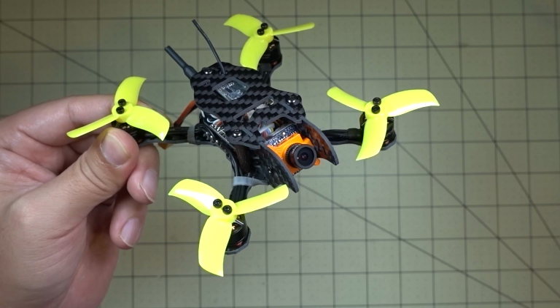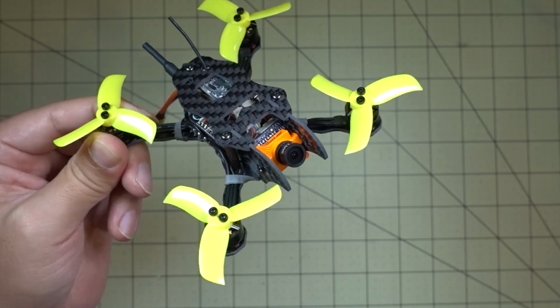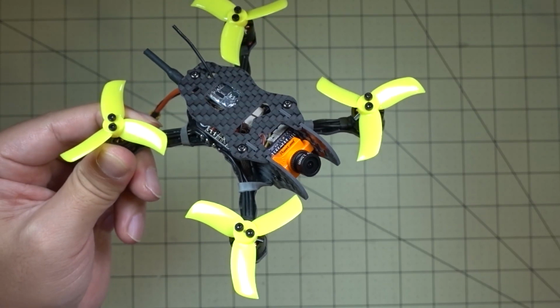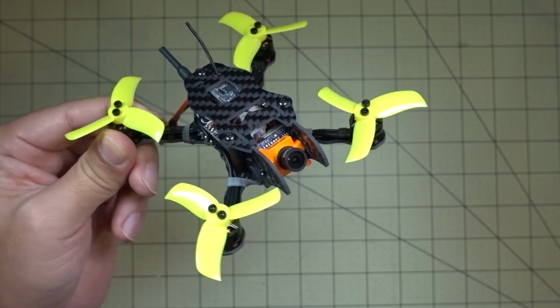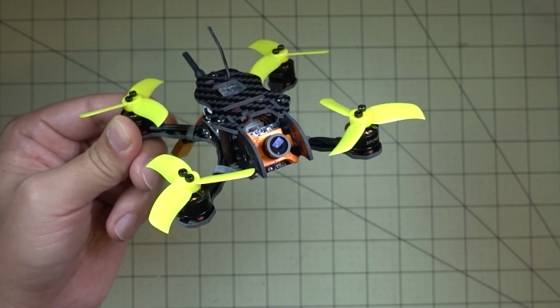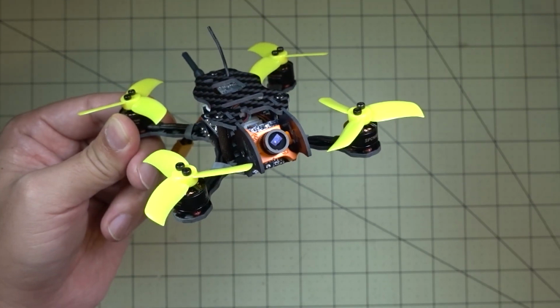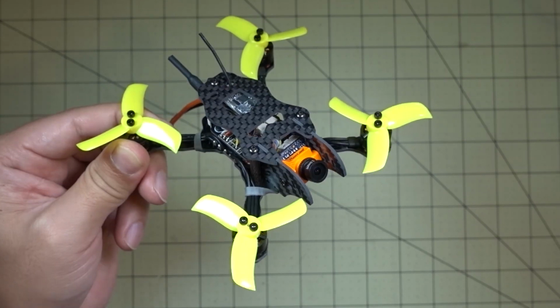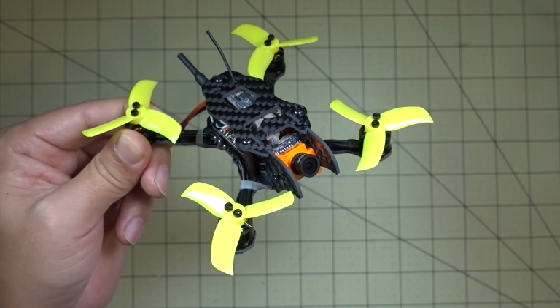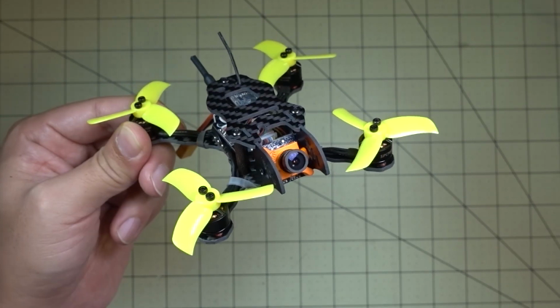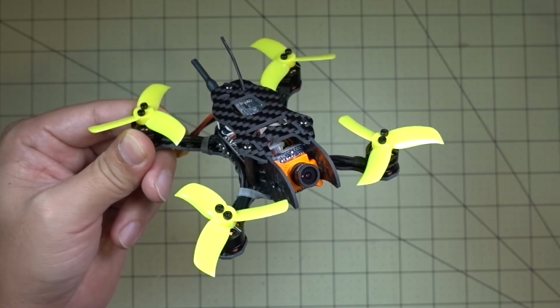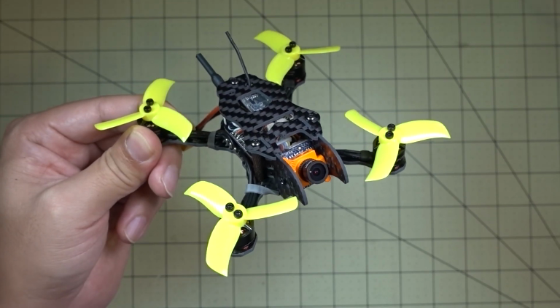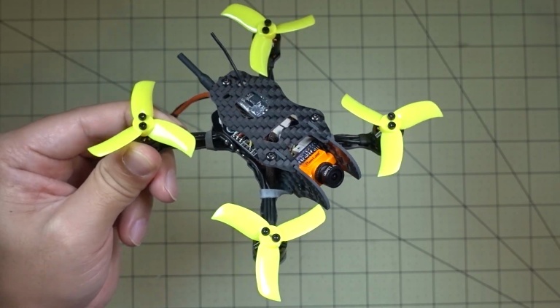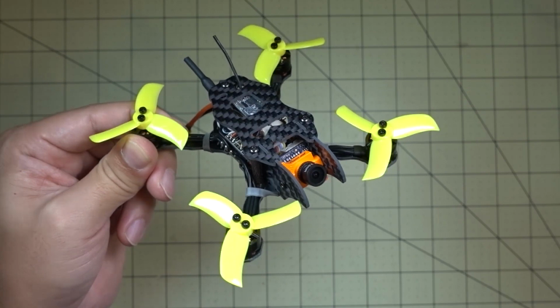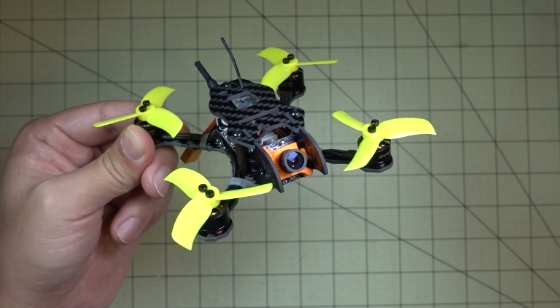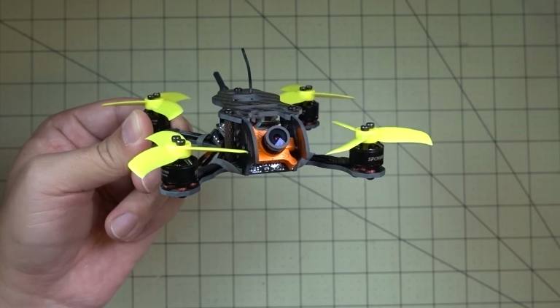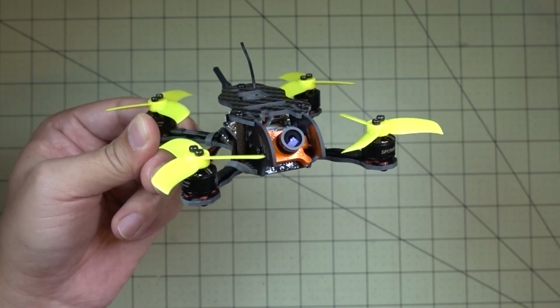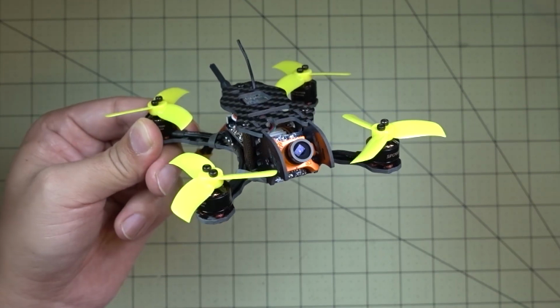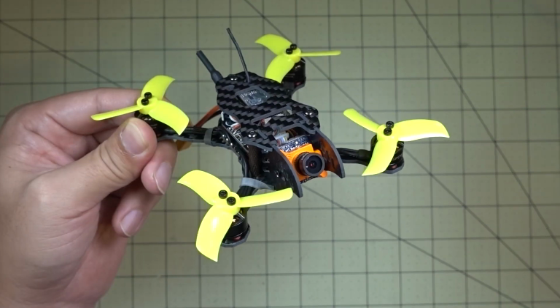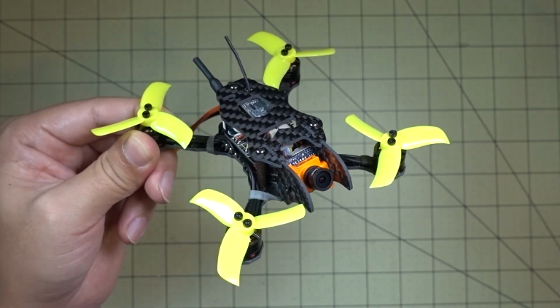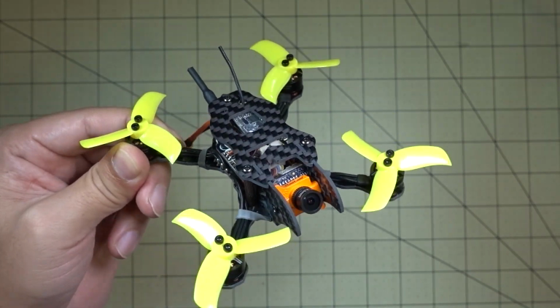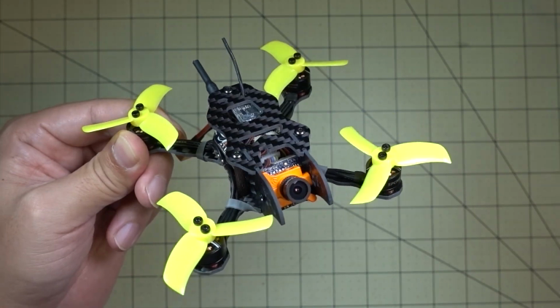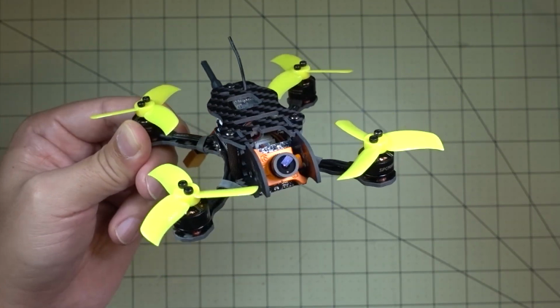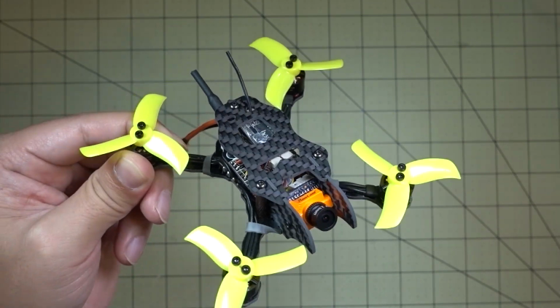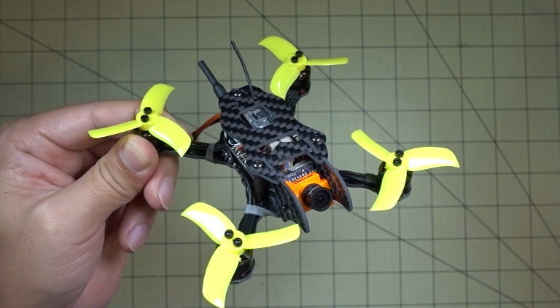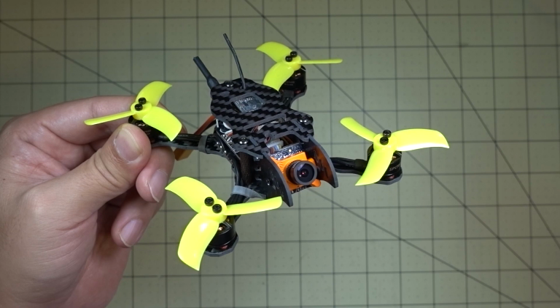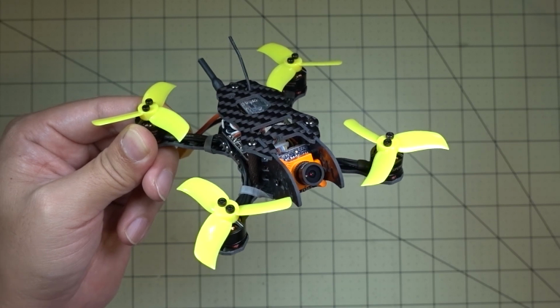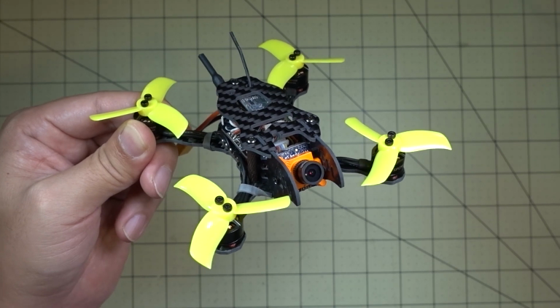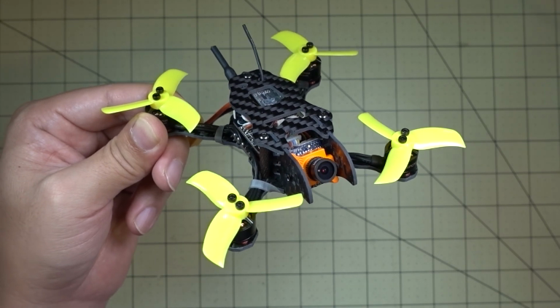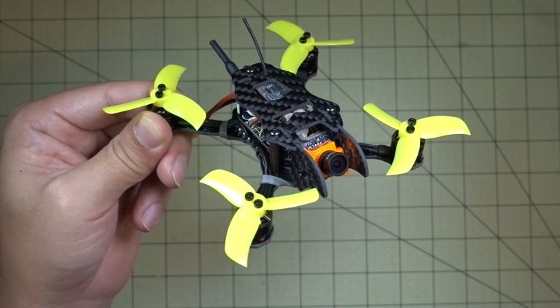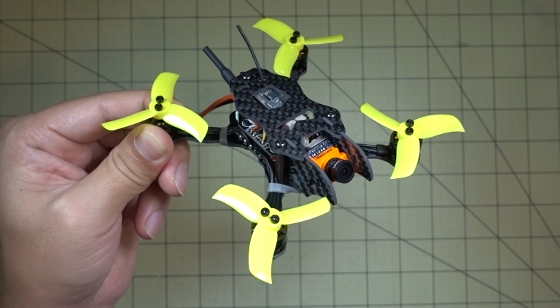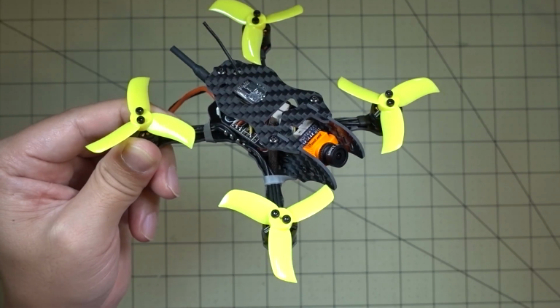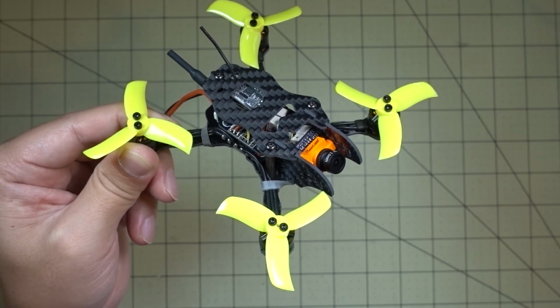My favorite micro for October 2017 is this one, and it's actually from one of my drone lemonade videos. If you guys missed that video, I'll put a card up in the upper right-hand corner so you can watch it.